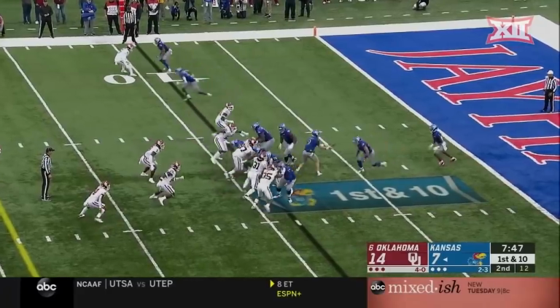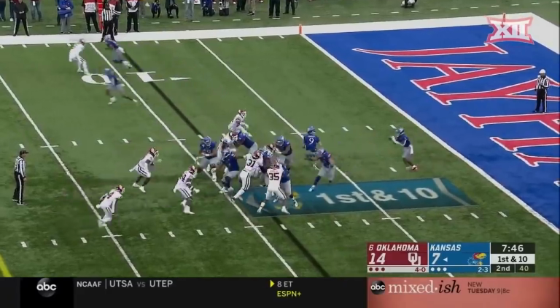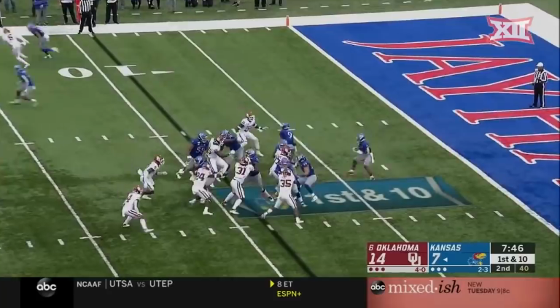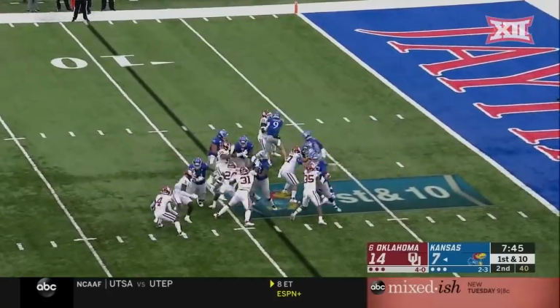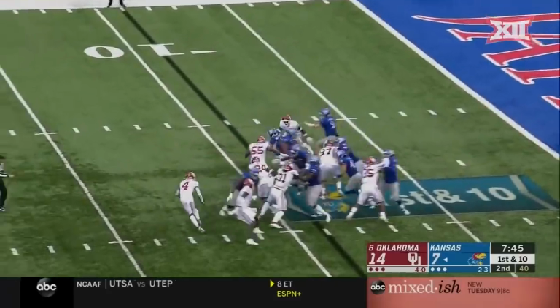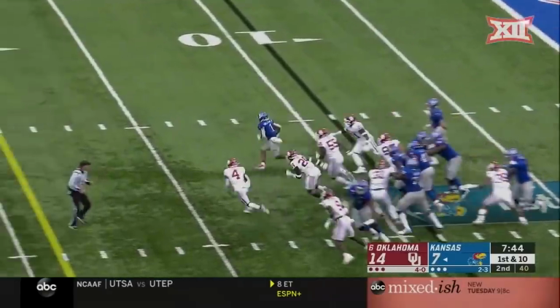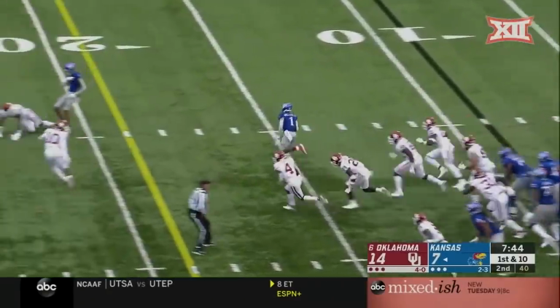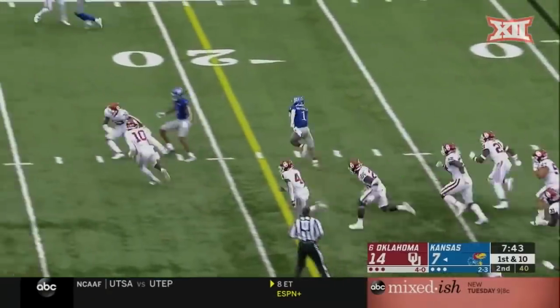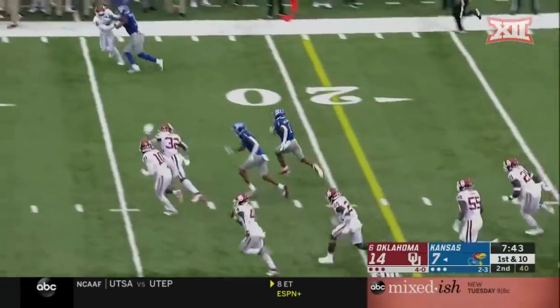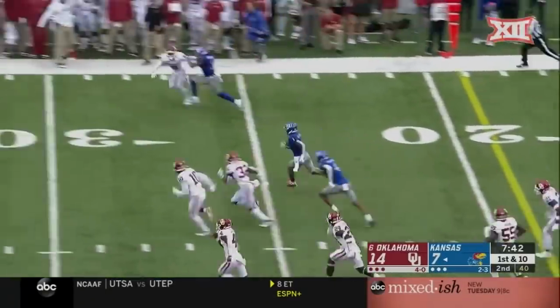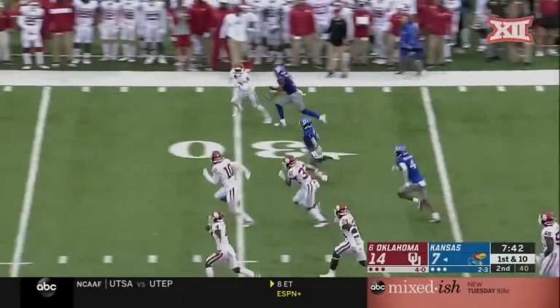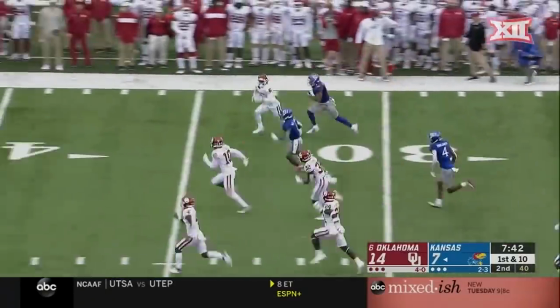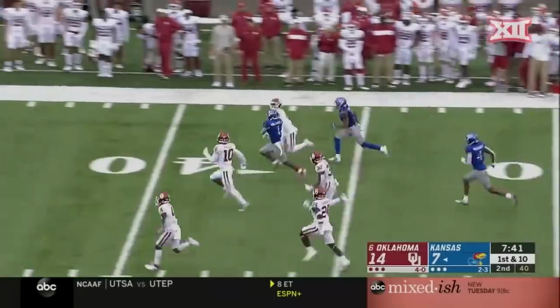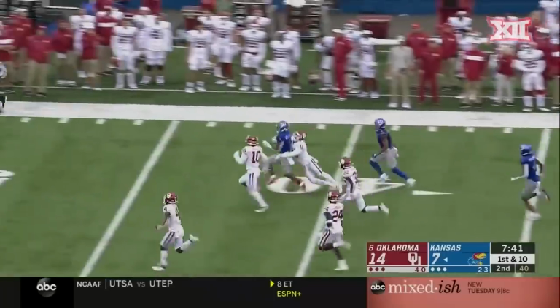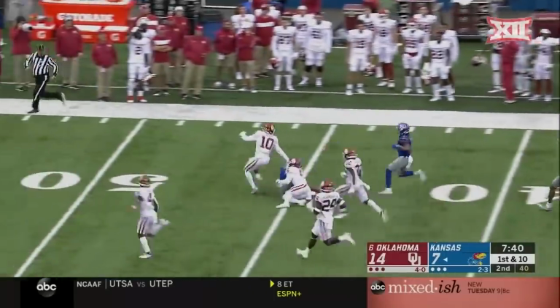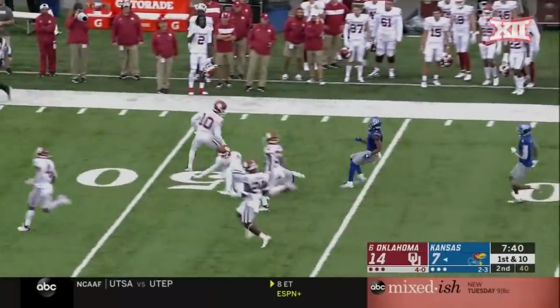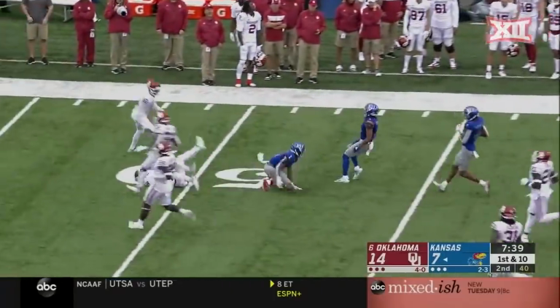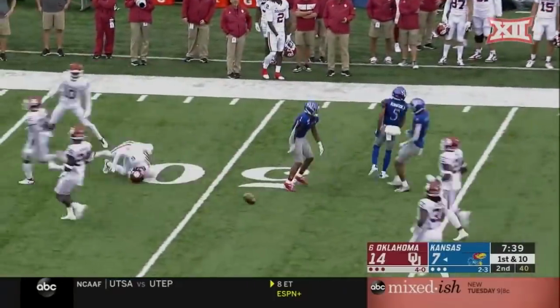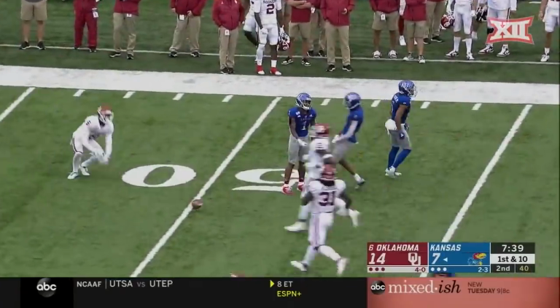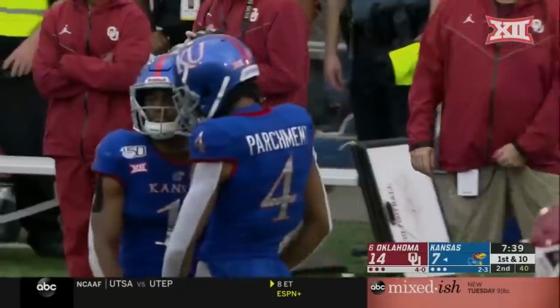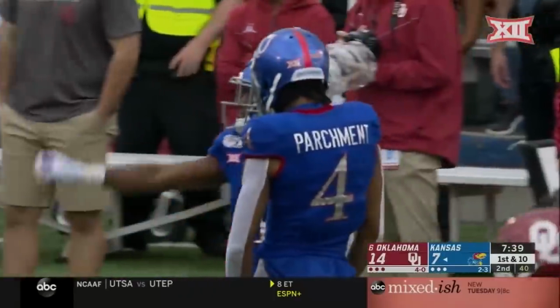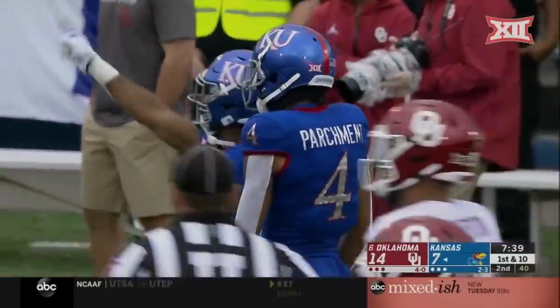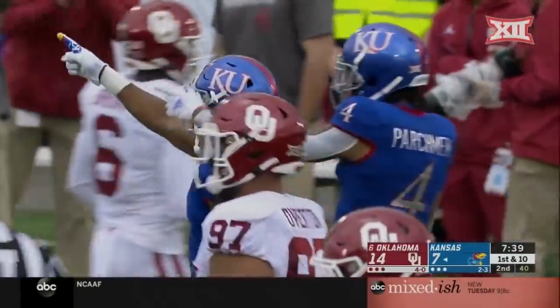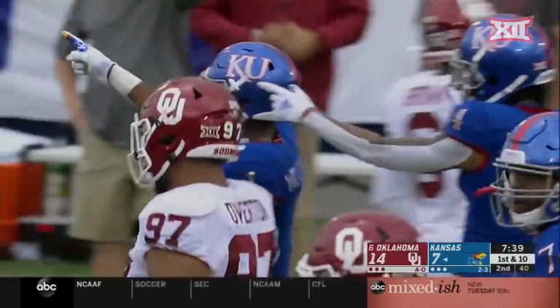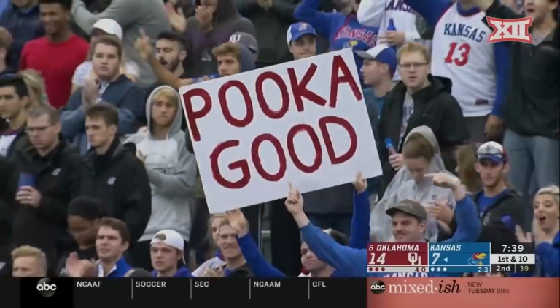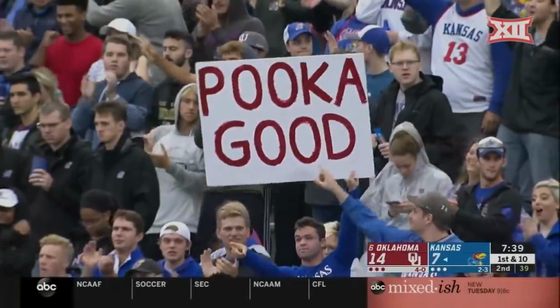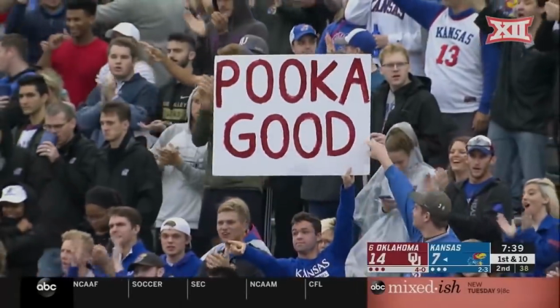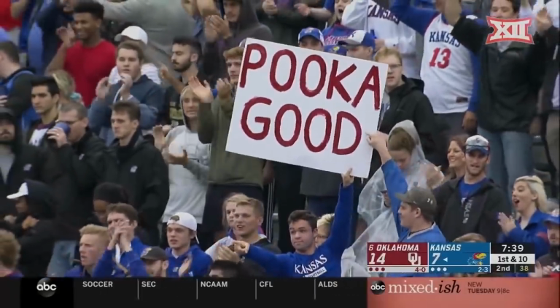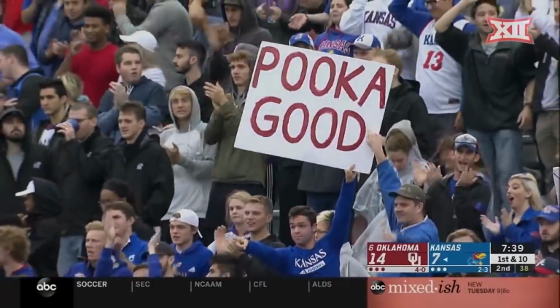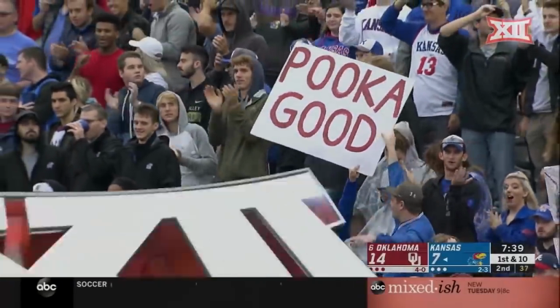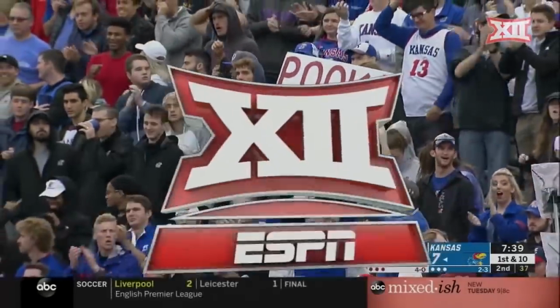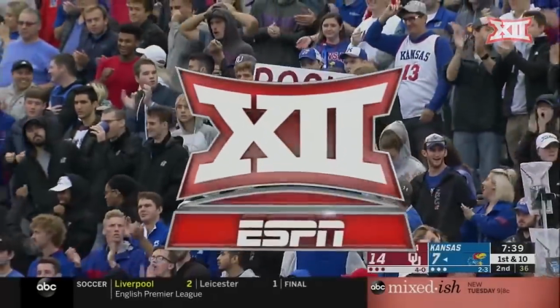Kansas backed up inside. But Pooka Williams finds some running room — look at him go, past the 40 yard line! Trey Brown finally gets him at the 45, but that's 46 yards downfield.